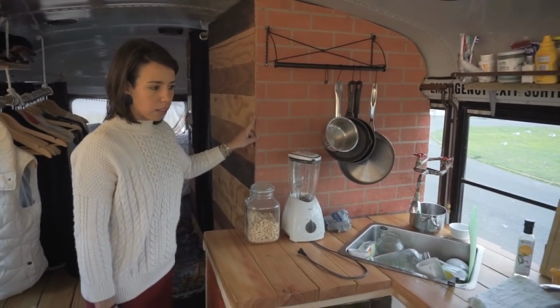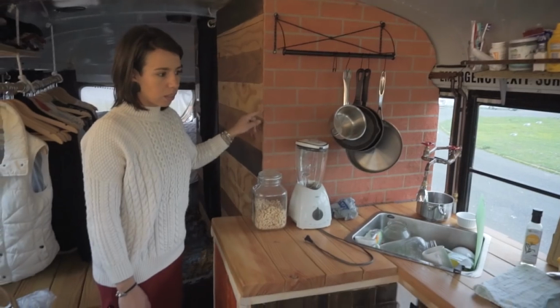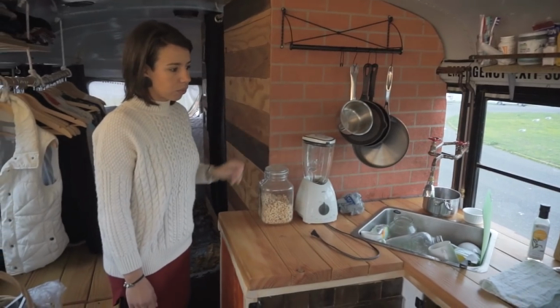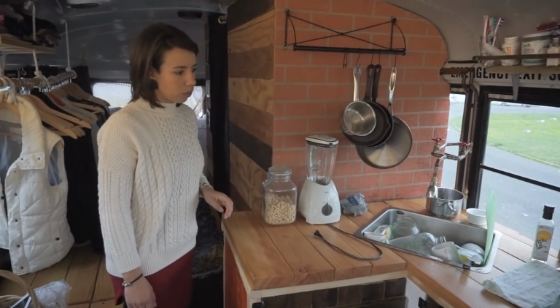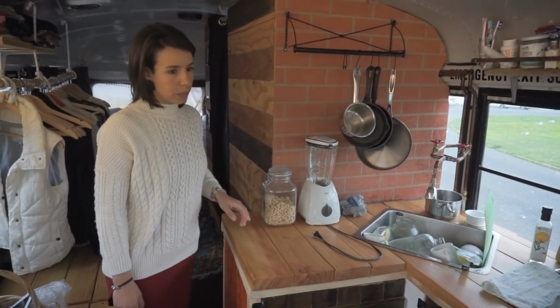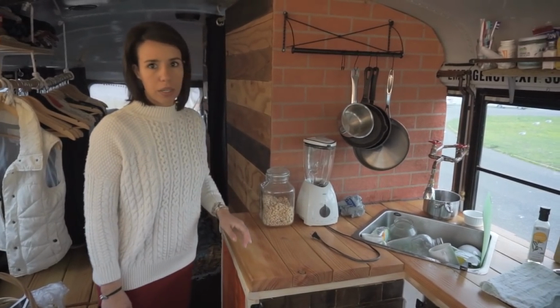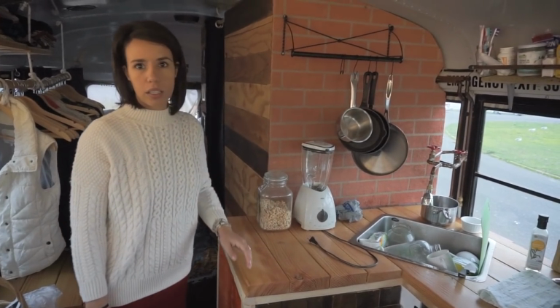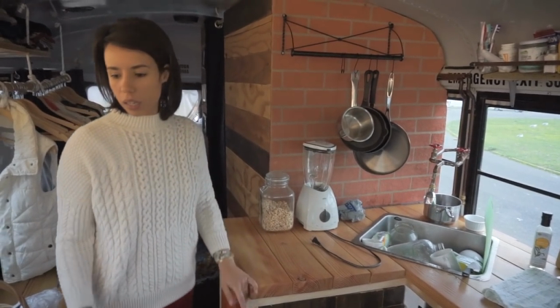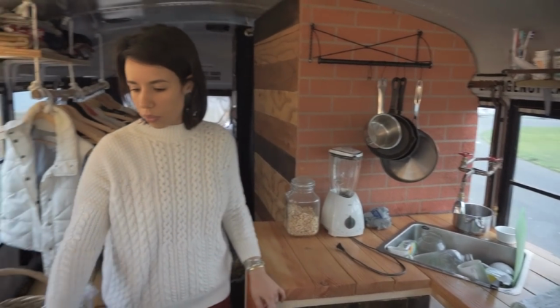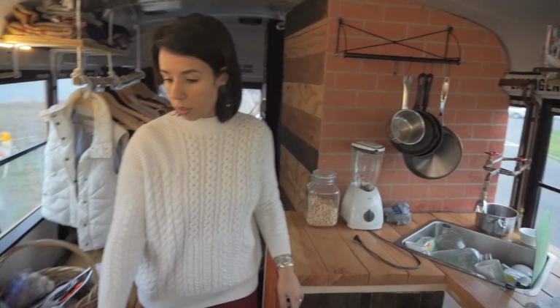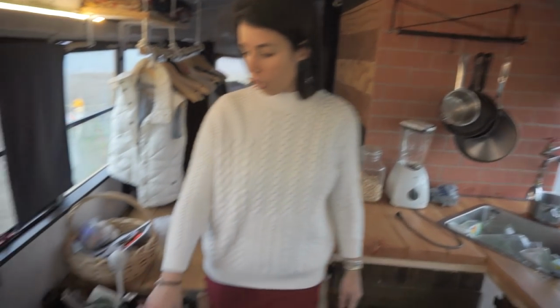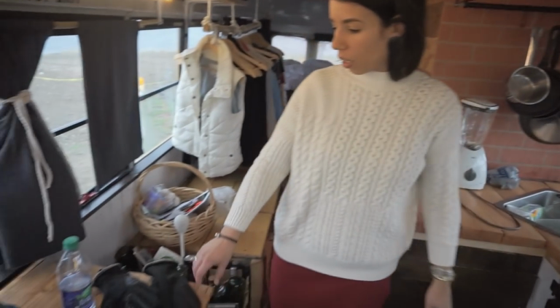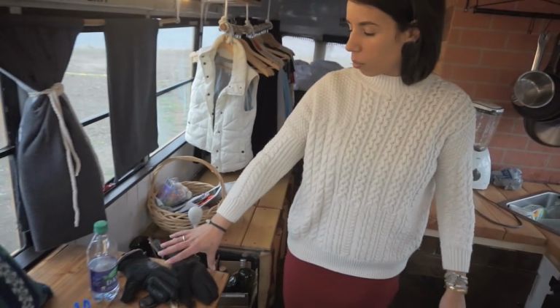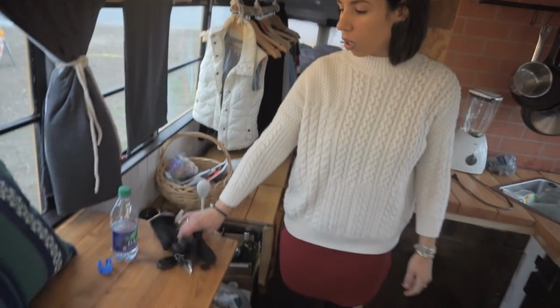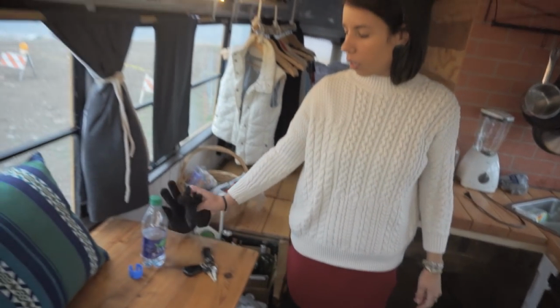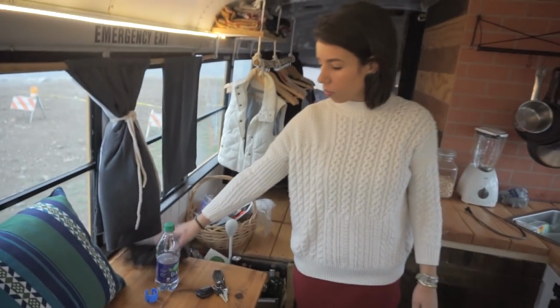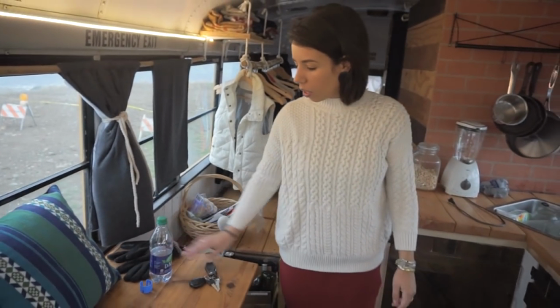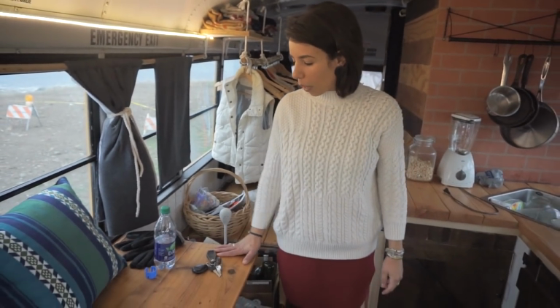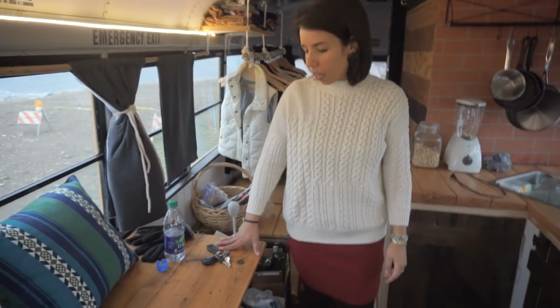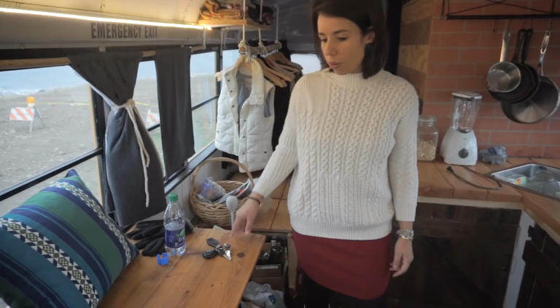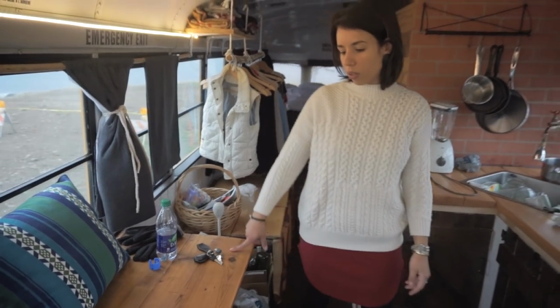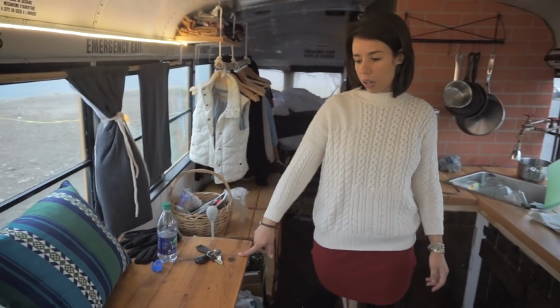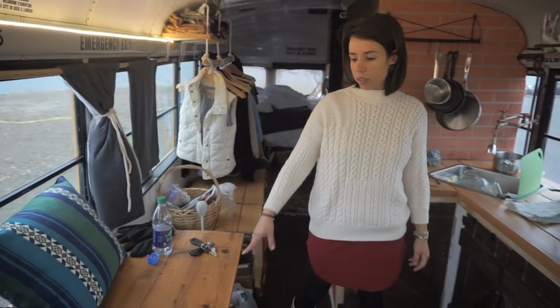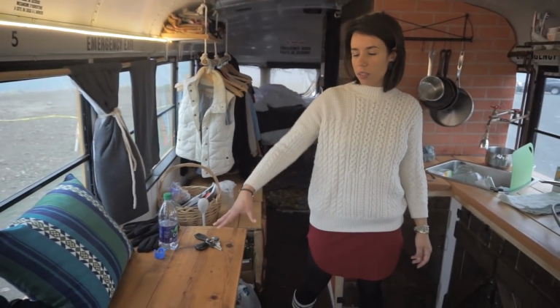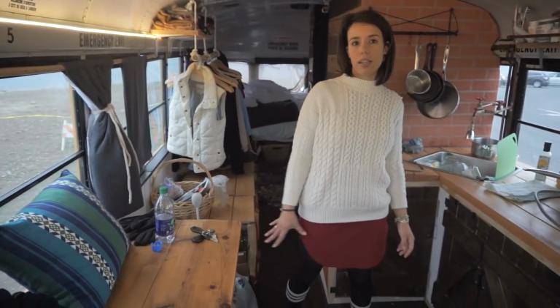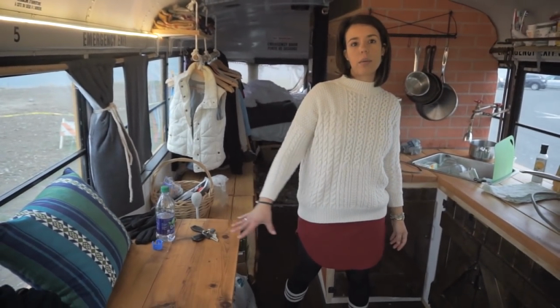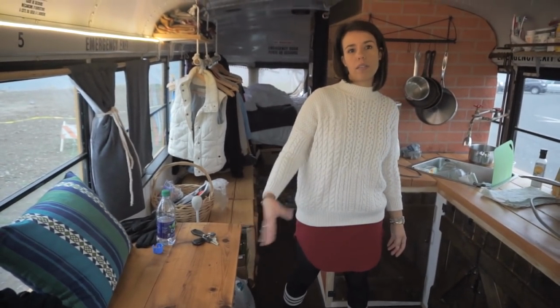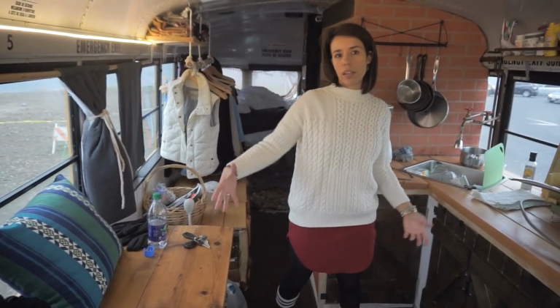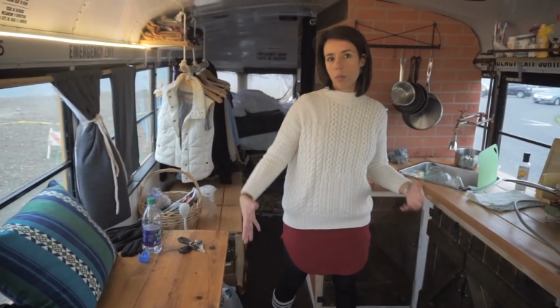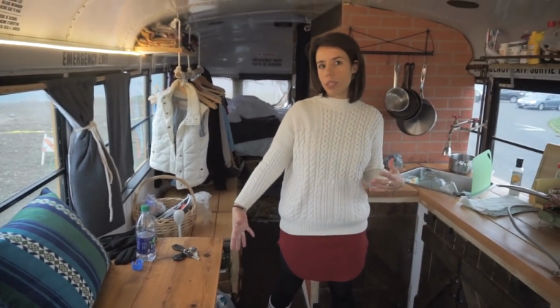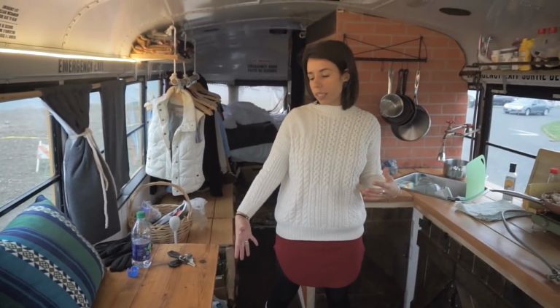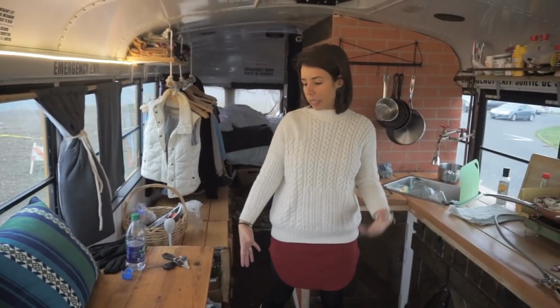We've got more space here if we want to sit down at the table and have a proper sit-down meal.